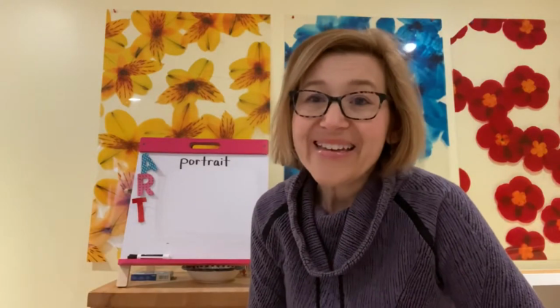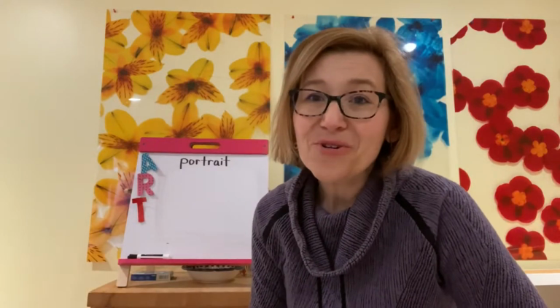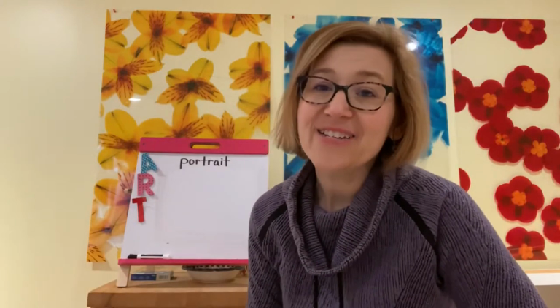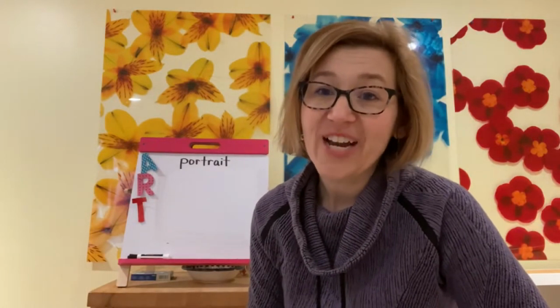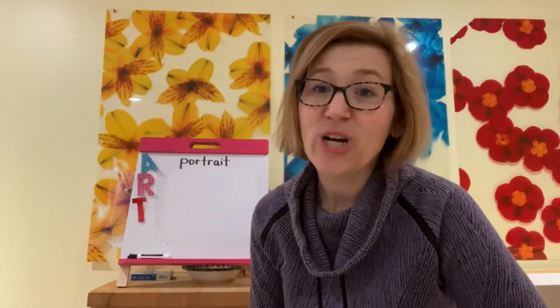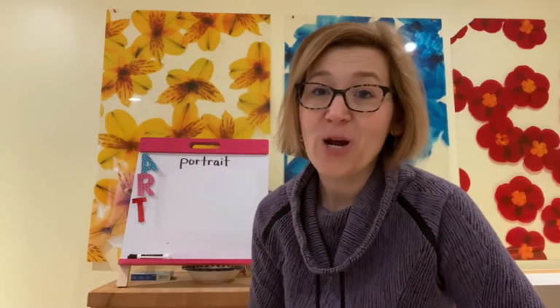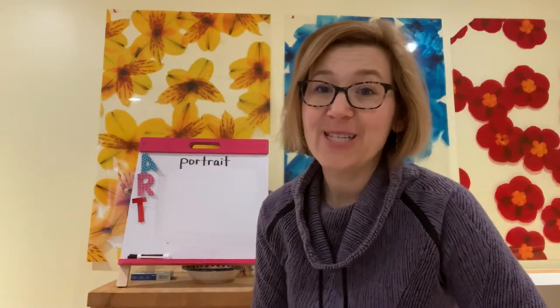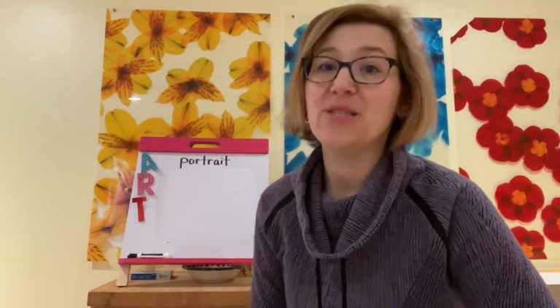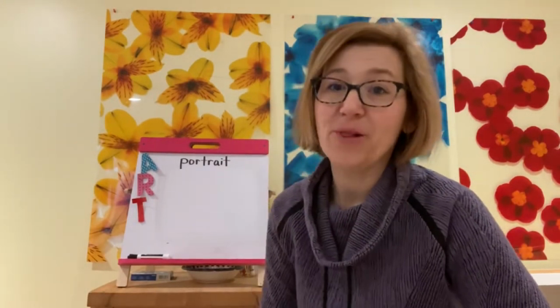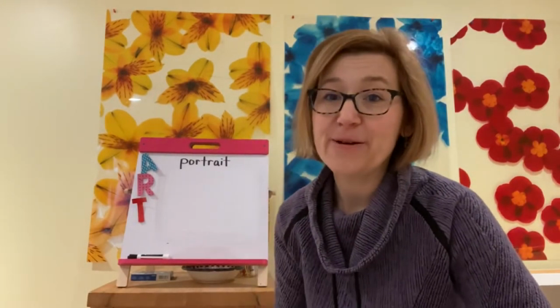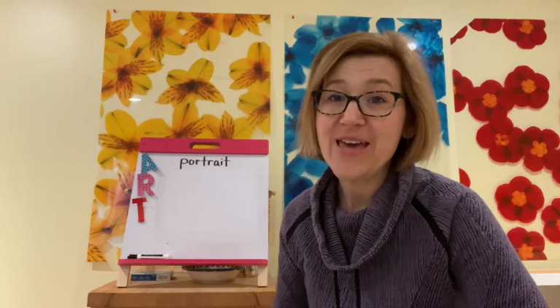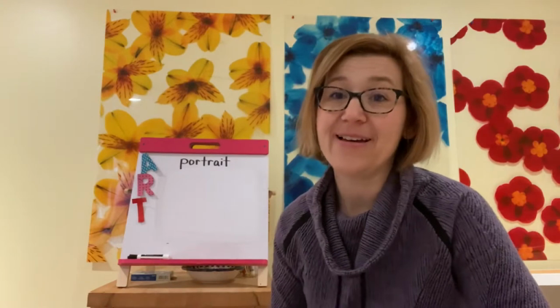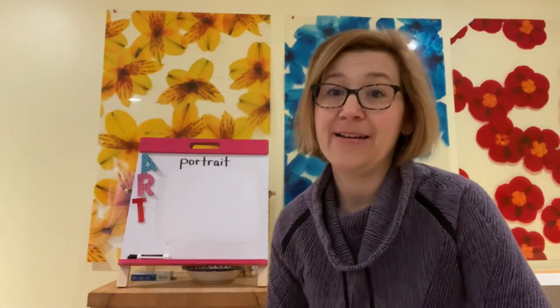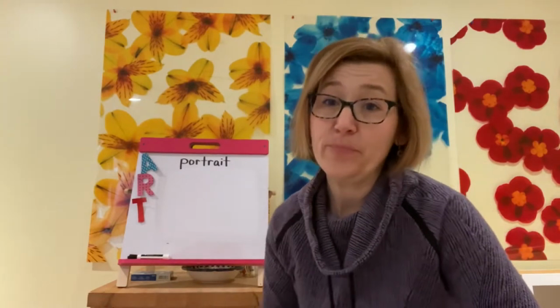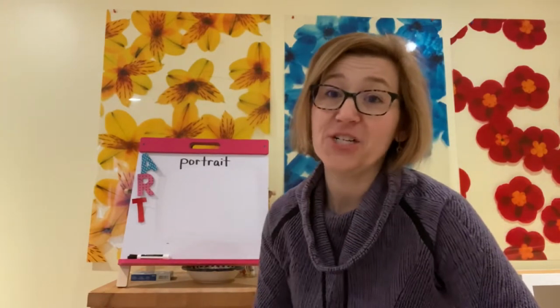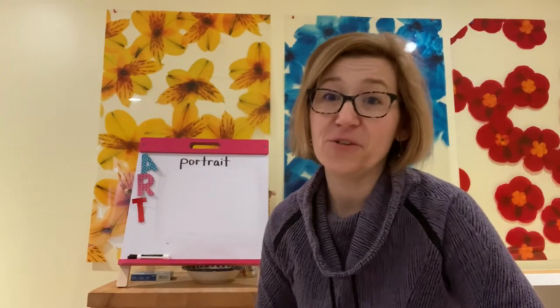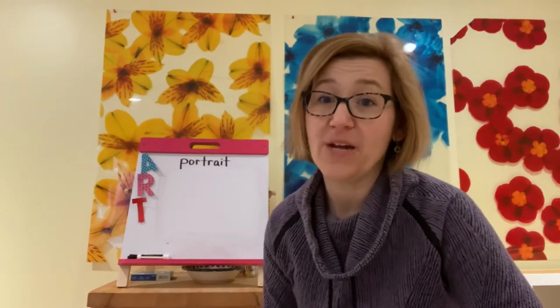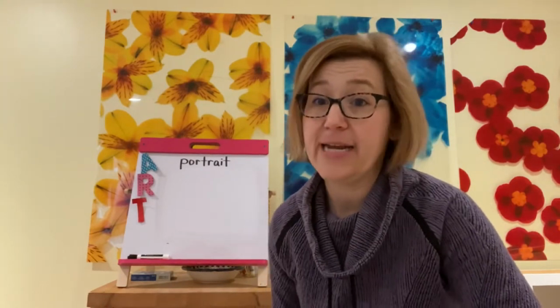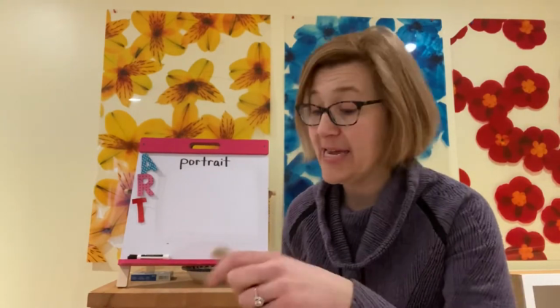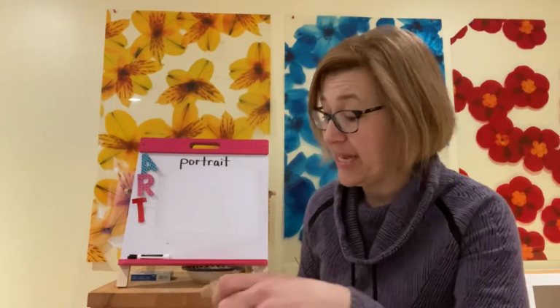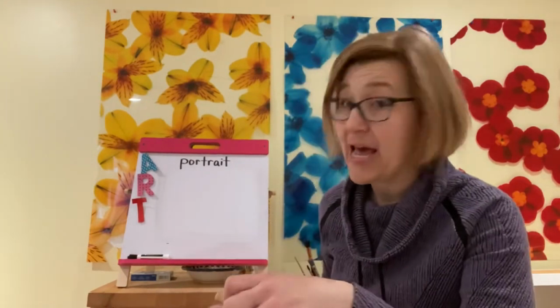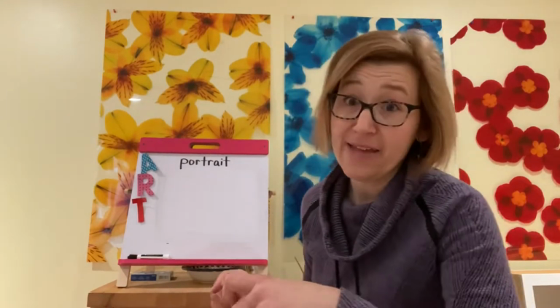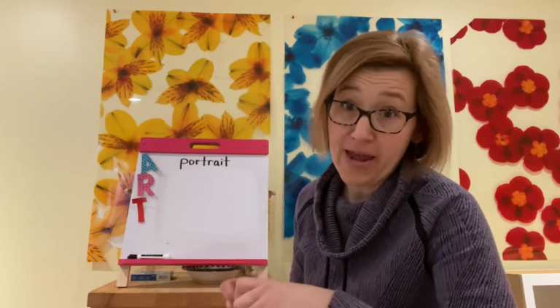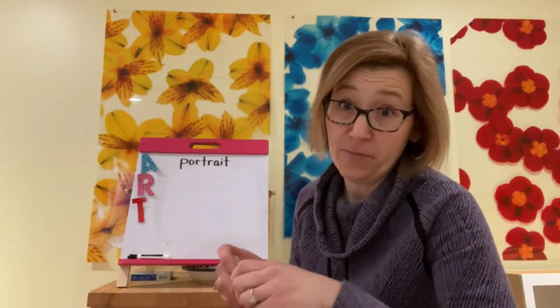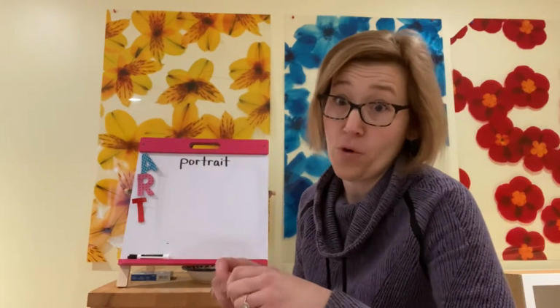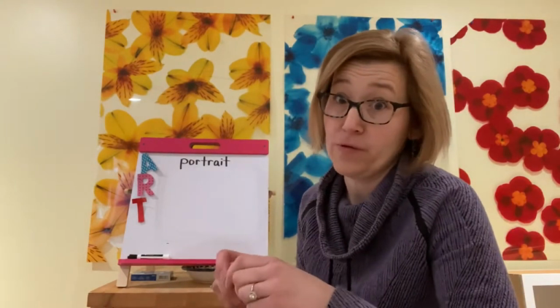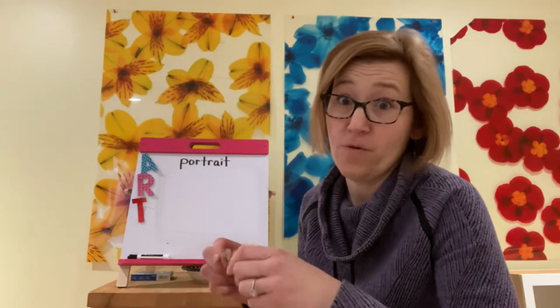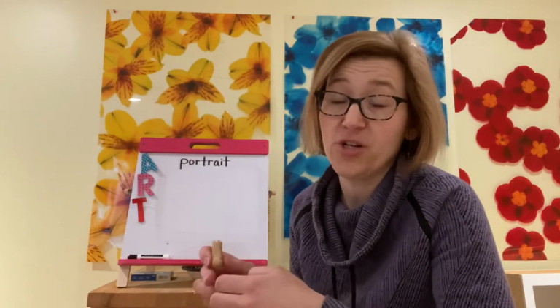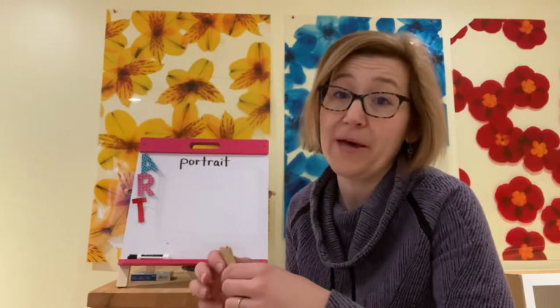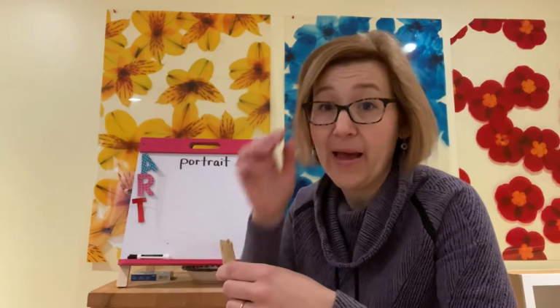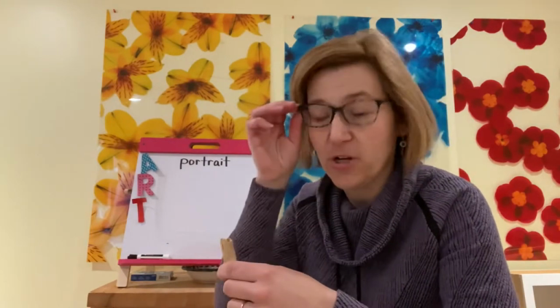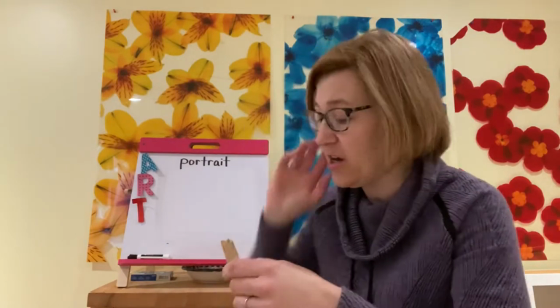Good morning, Central Grade Awesome Artists. It's Mrs. Palame with a project for you to work on today. I even have — some of you always know that I talk about my dog, Augie.